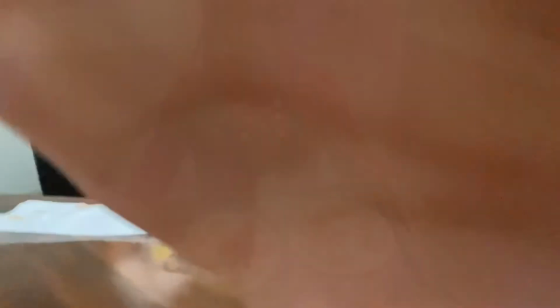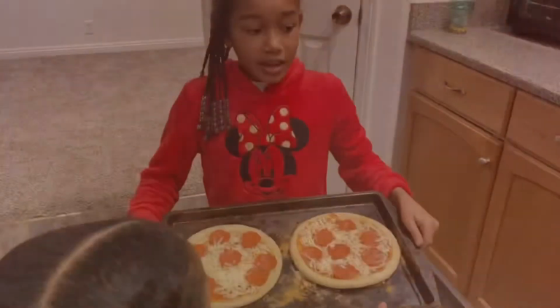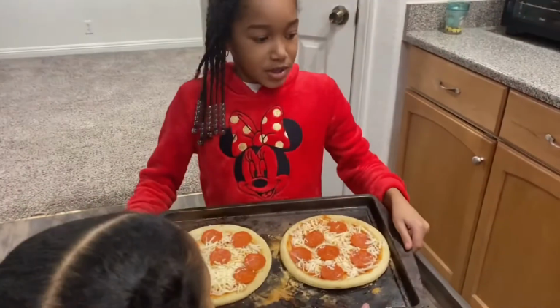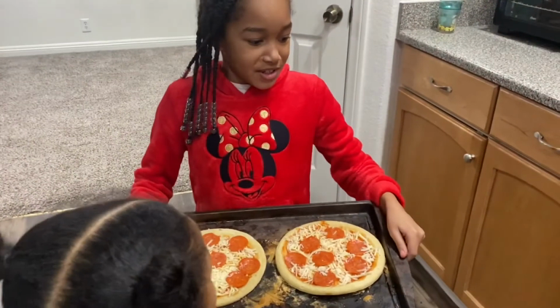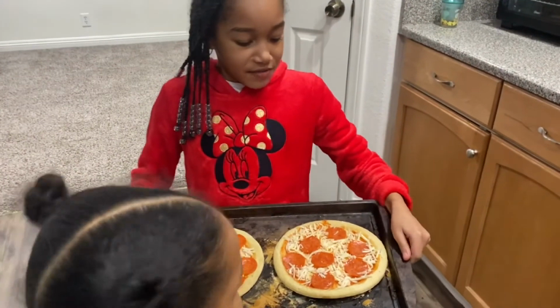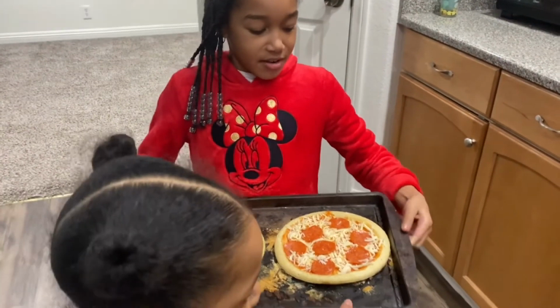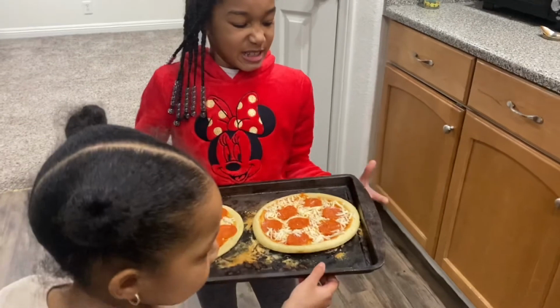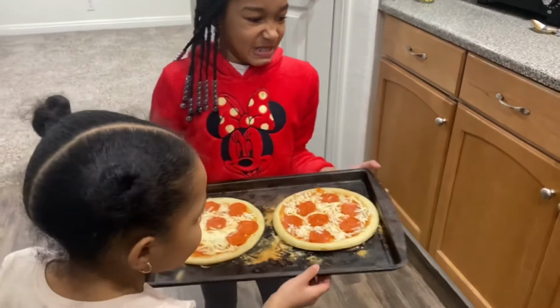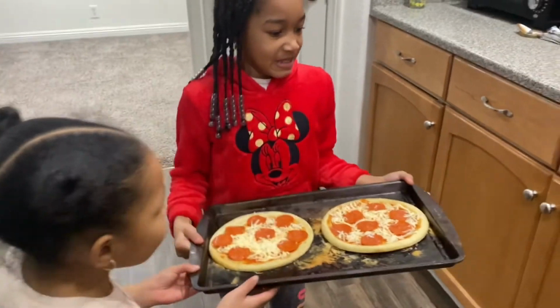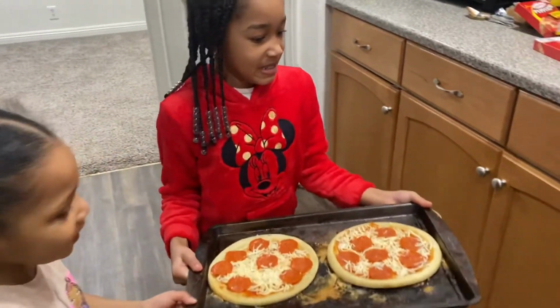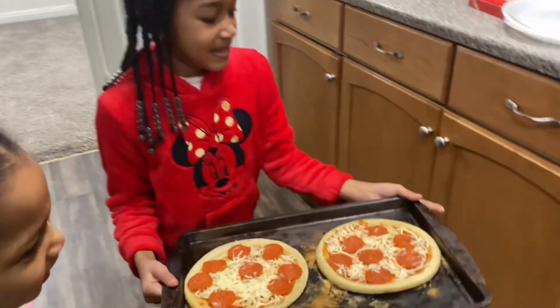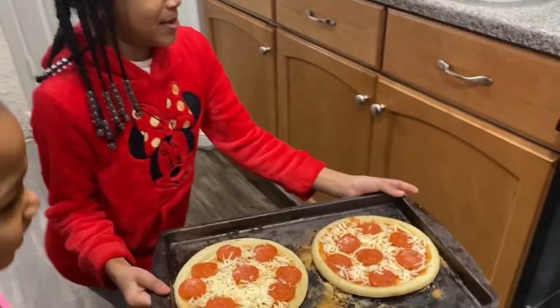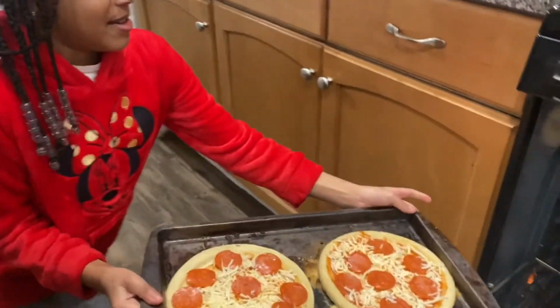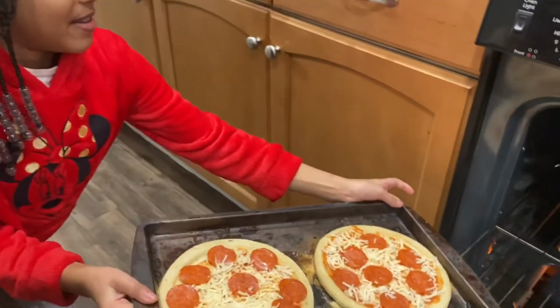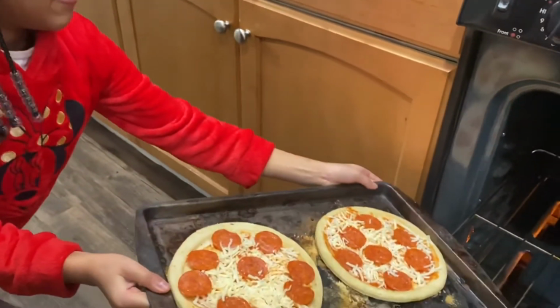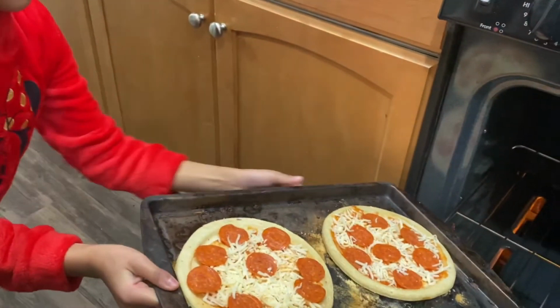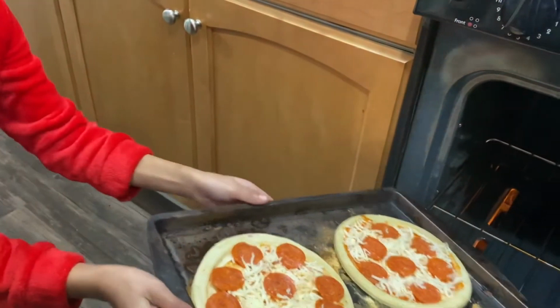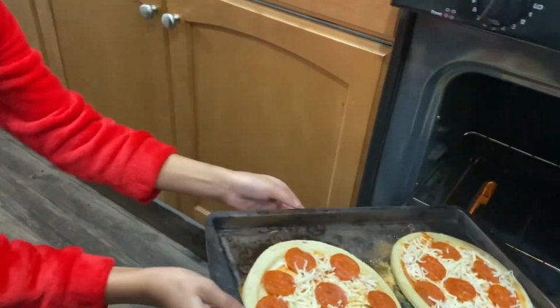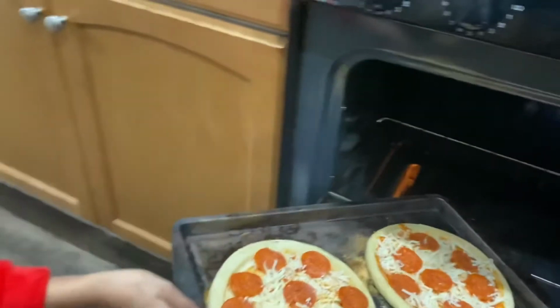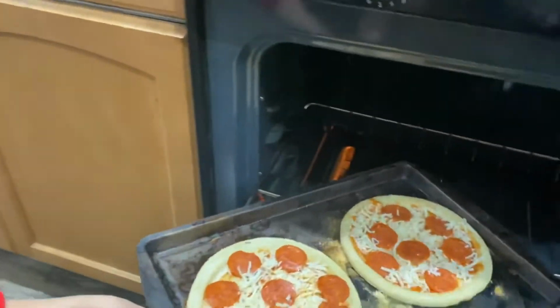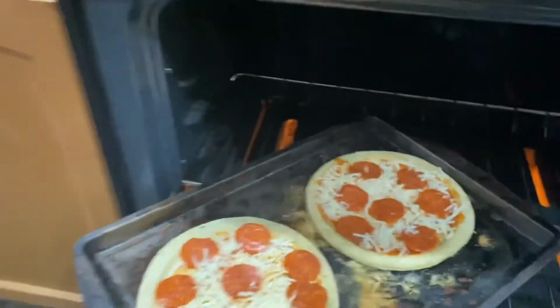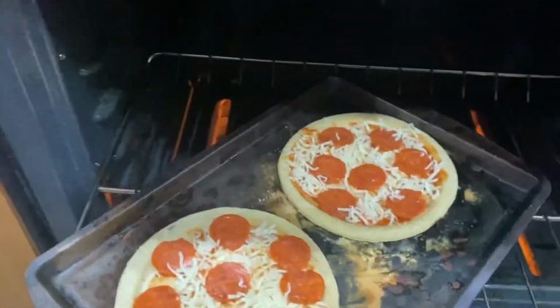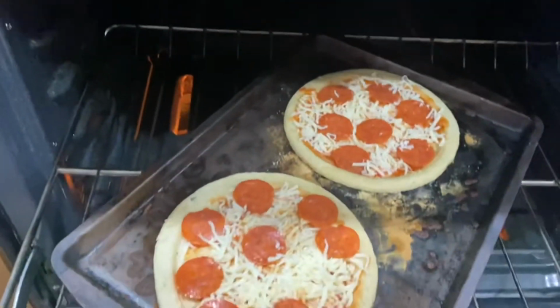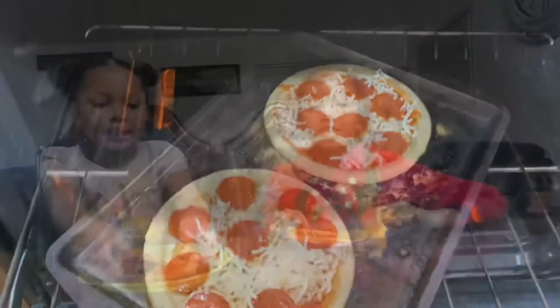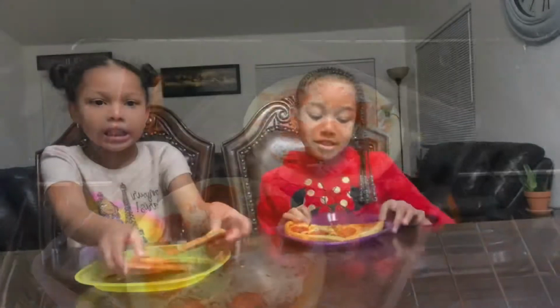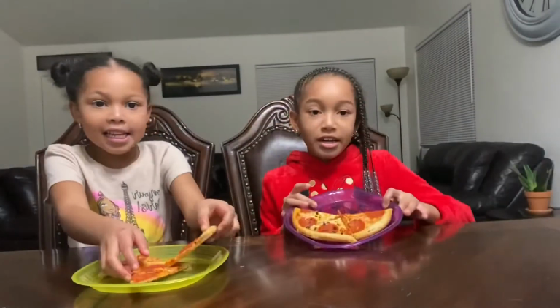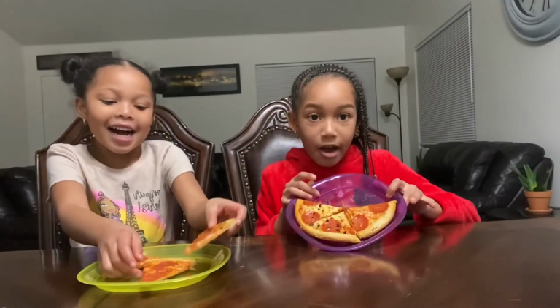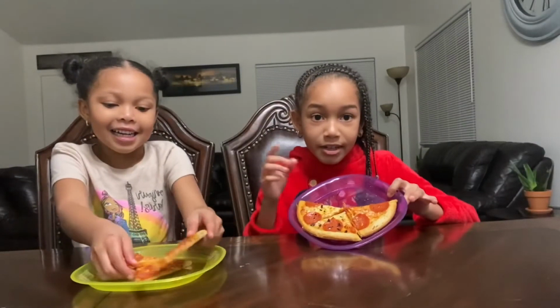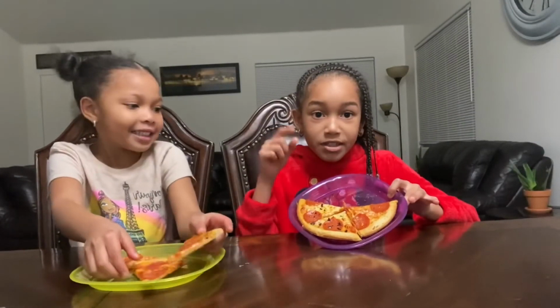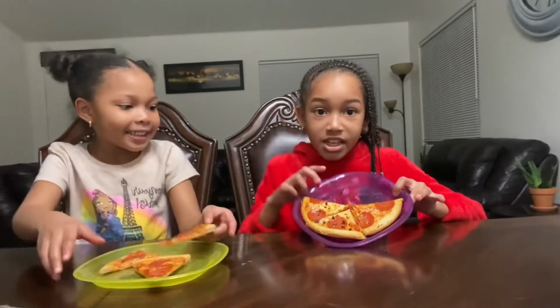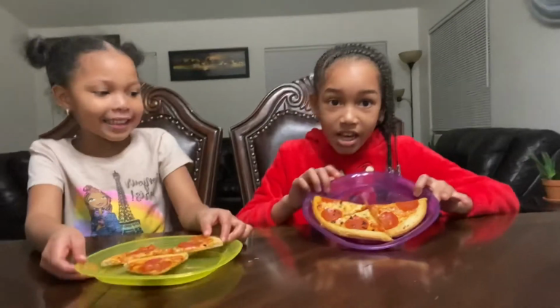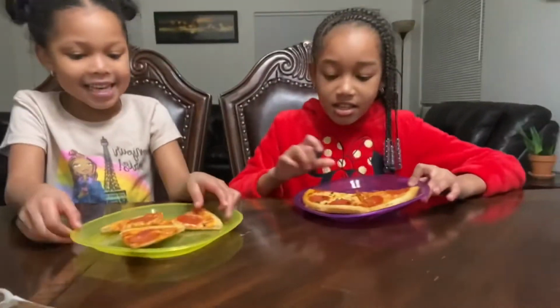Okay guys, we're going to put it in the oven now. I'm a little scared — but I'm not scared! Okay you guys, our pizza is done! Now we're going to do the taste test!